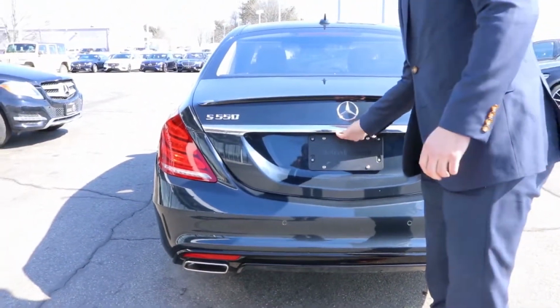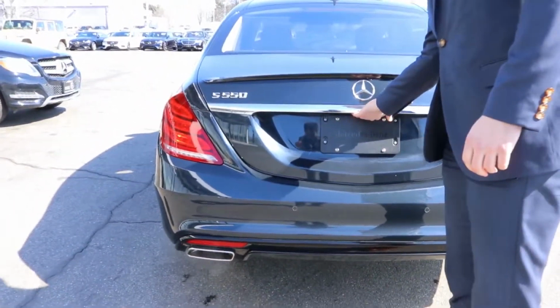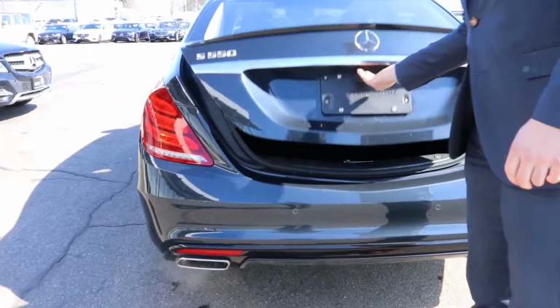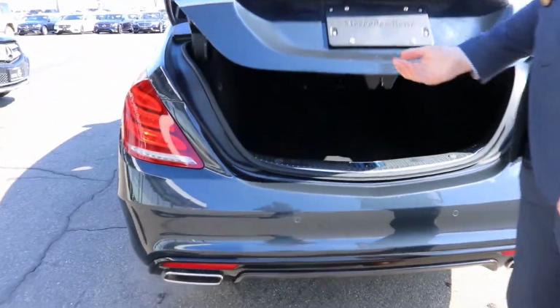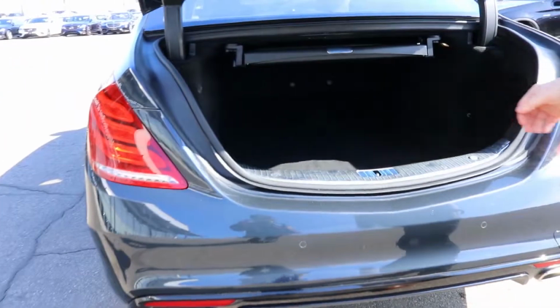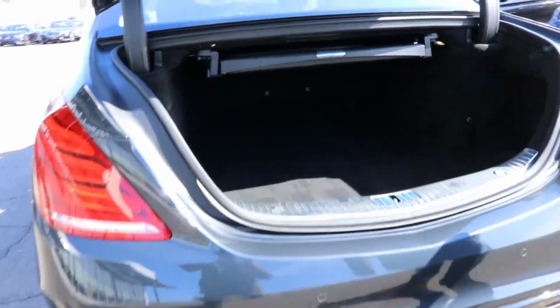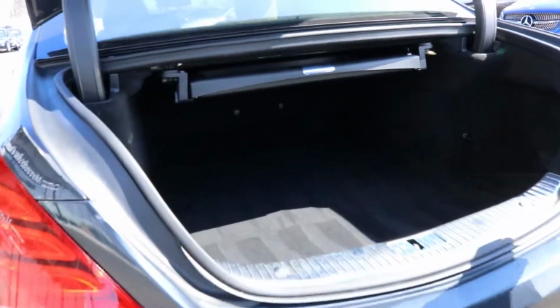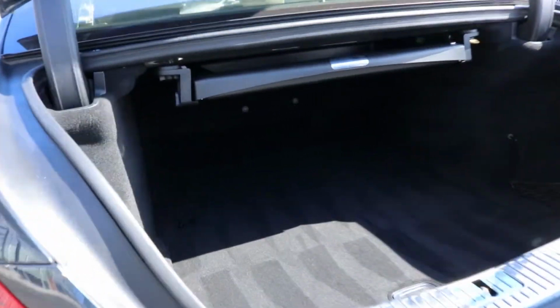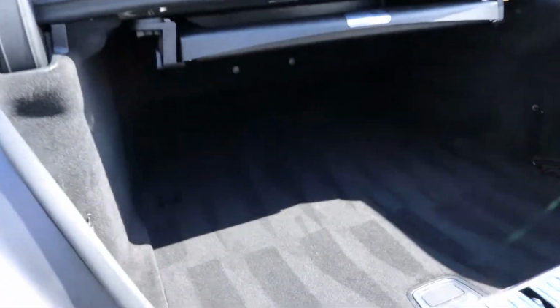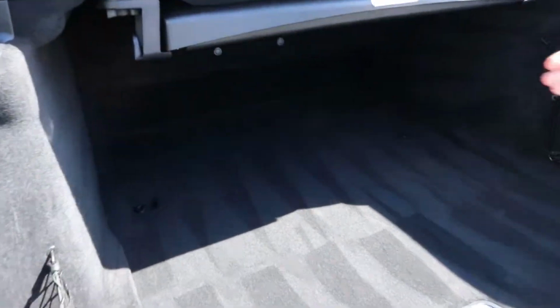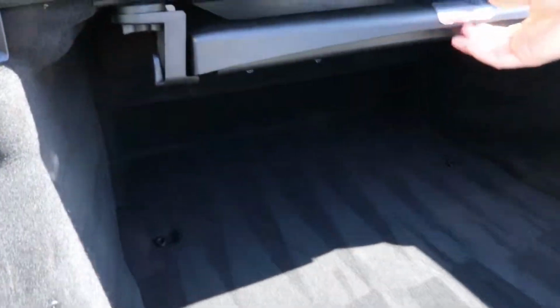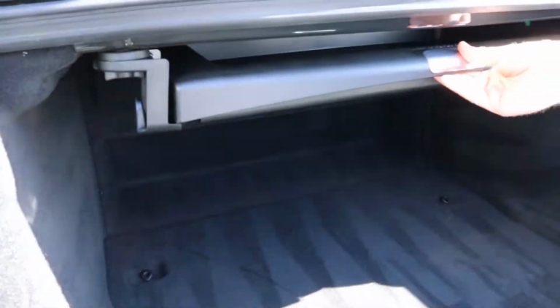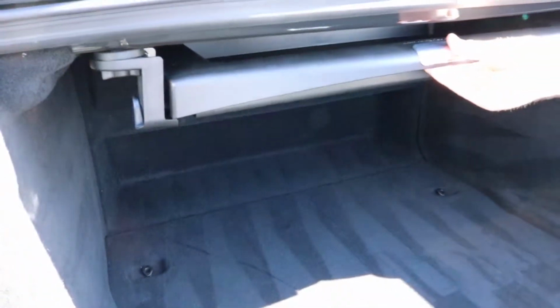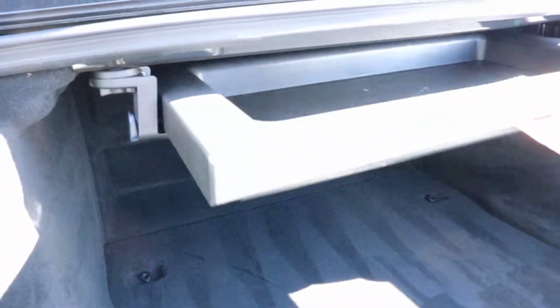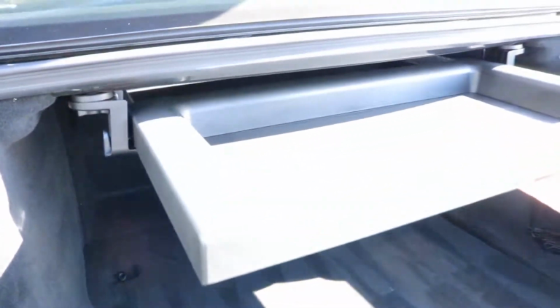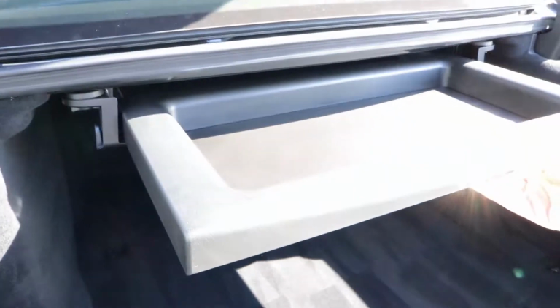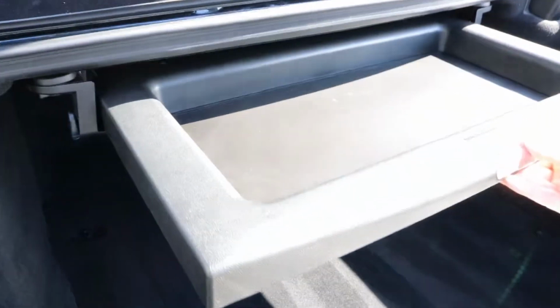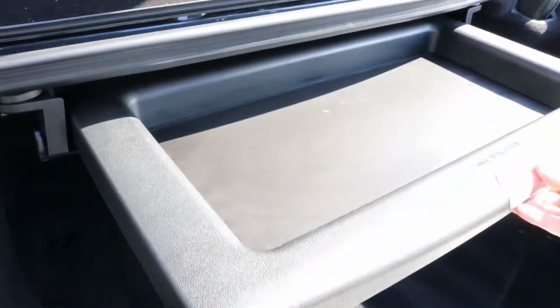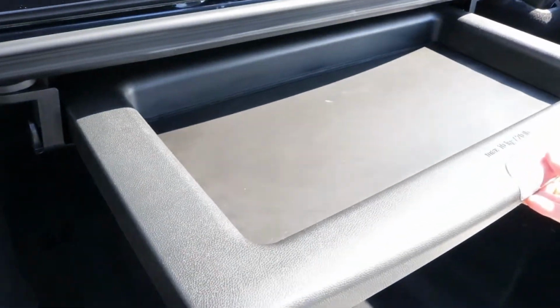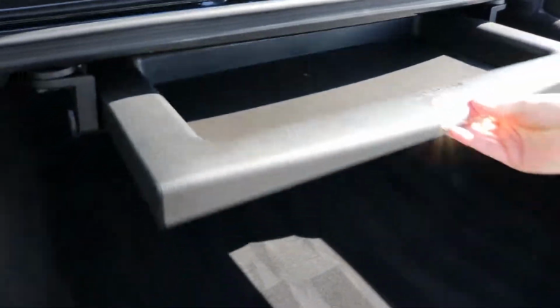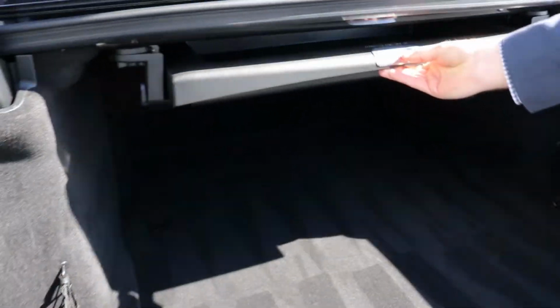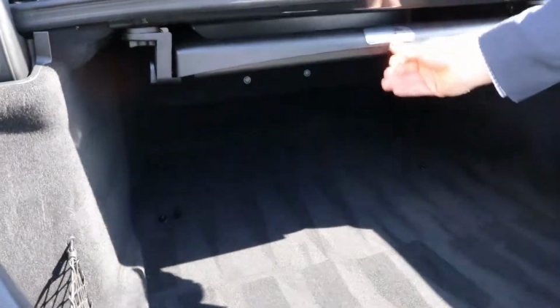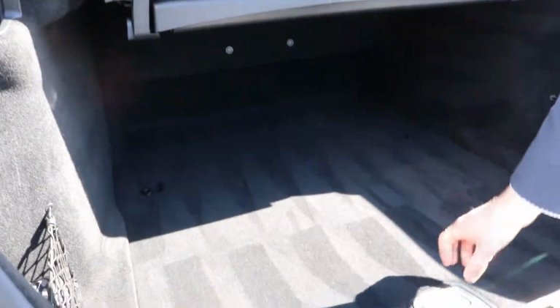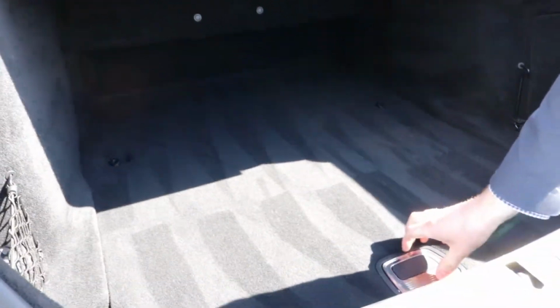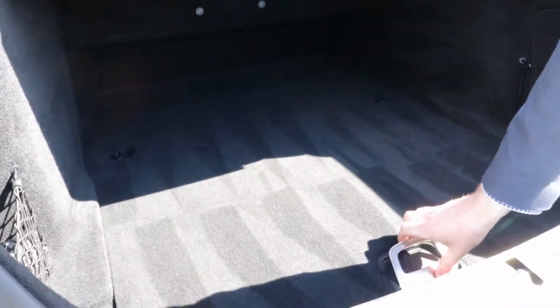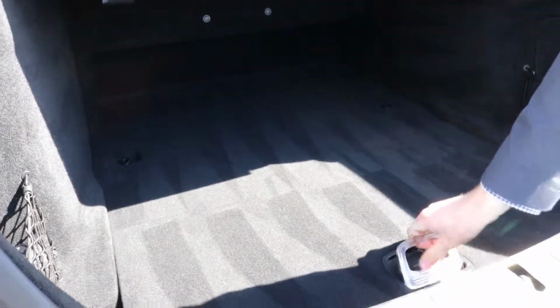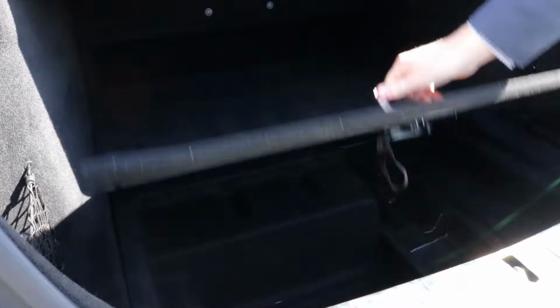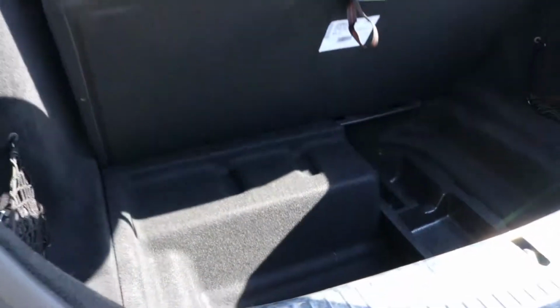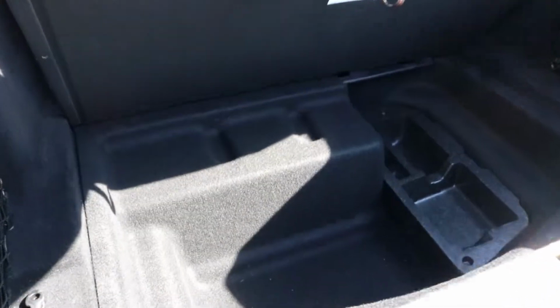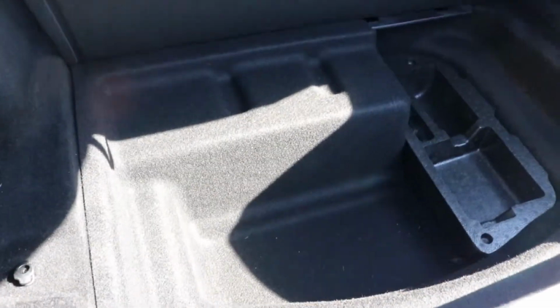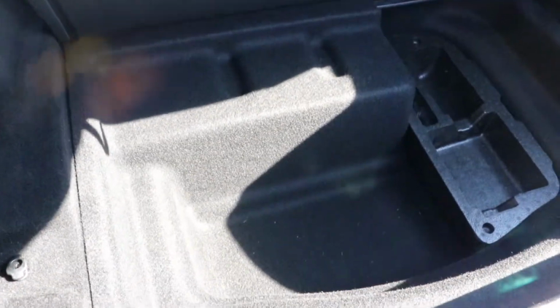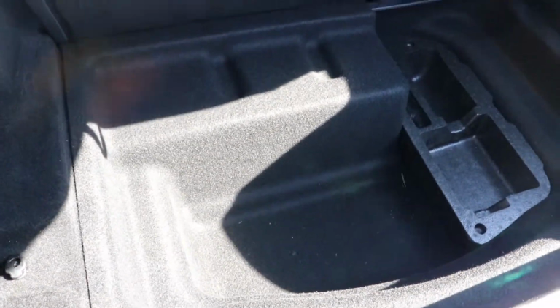Off the trunk, this vehicle has extra storage here. And if you lift this bottom compartment, you have extra storage there as well.